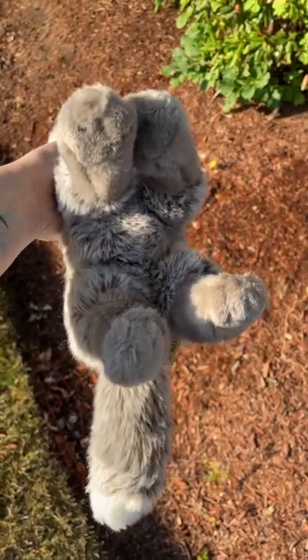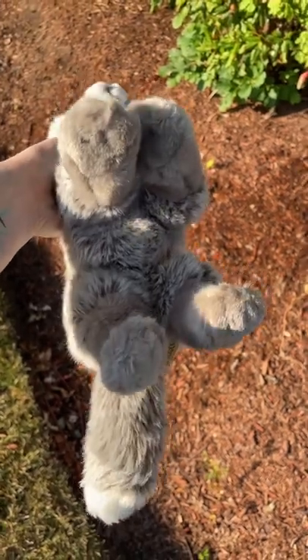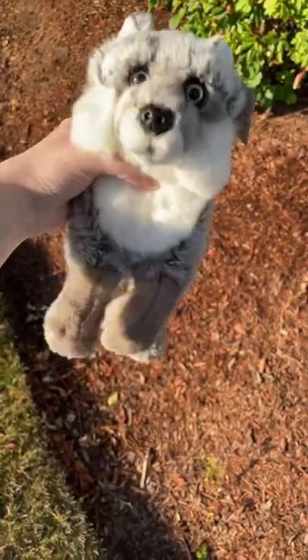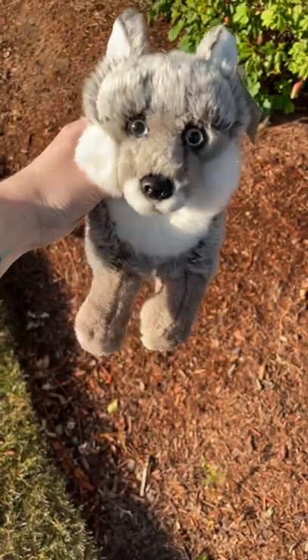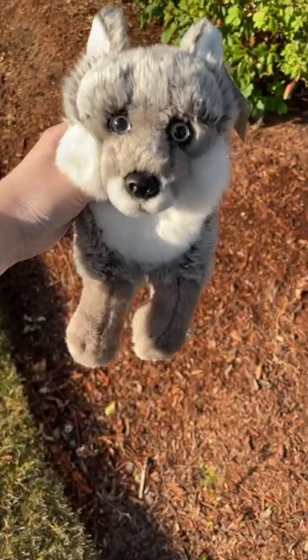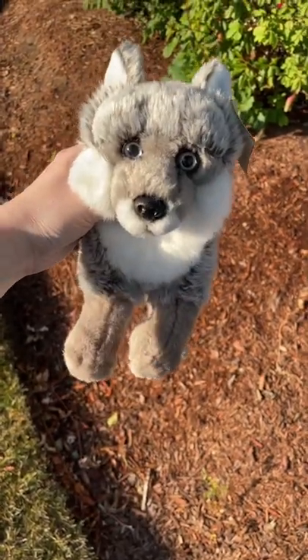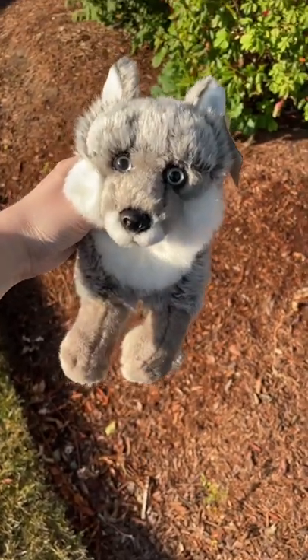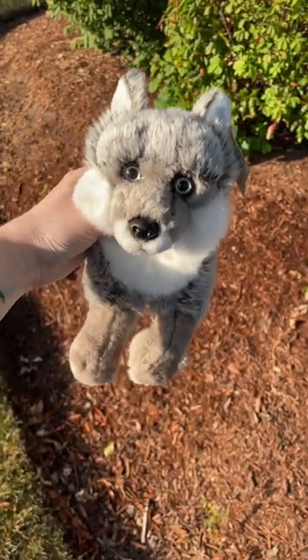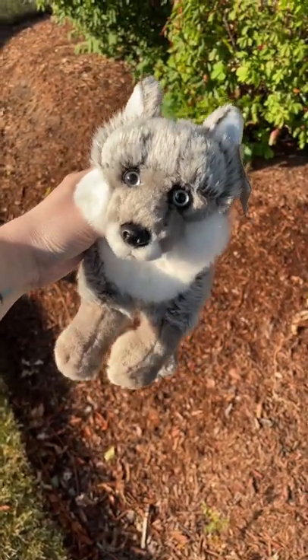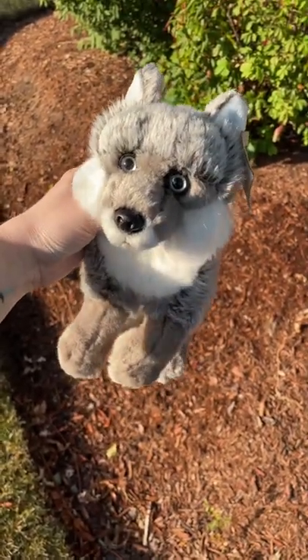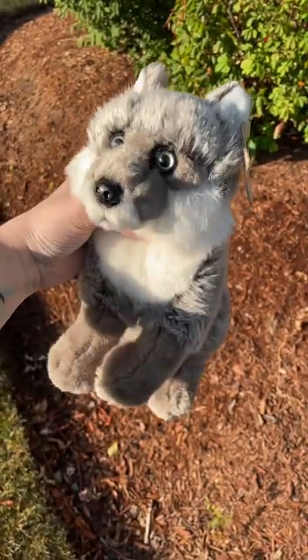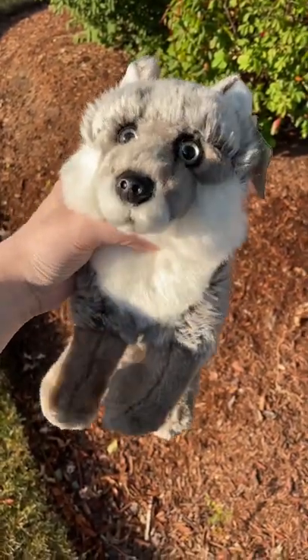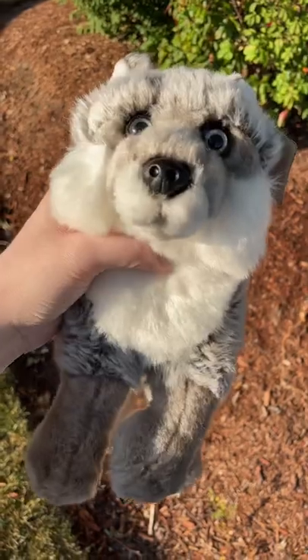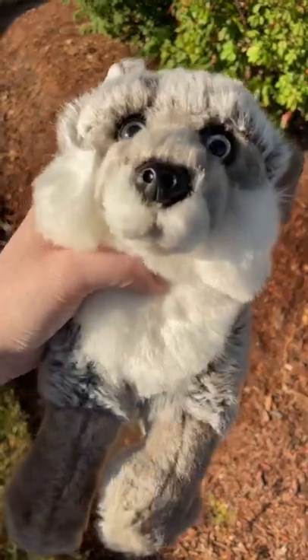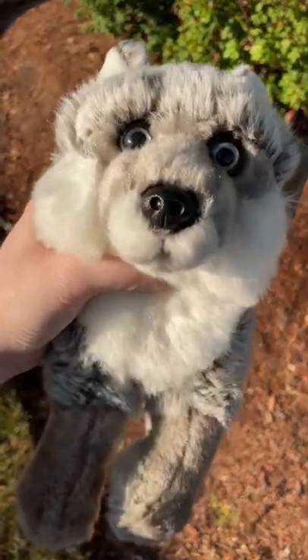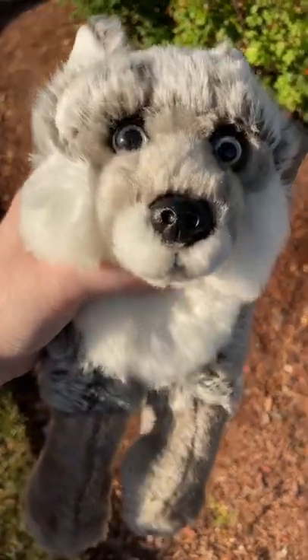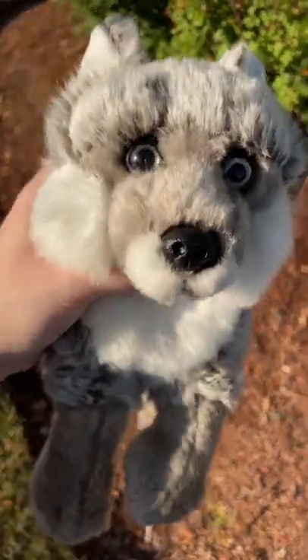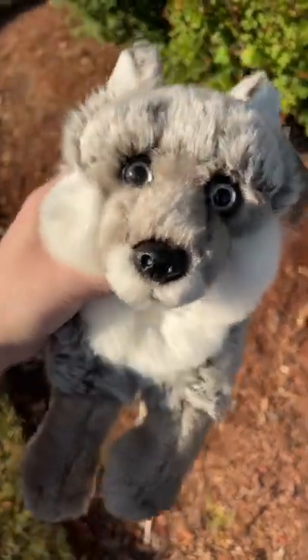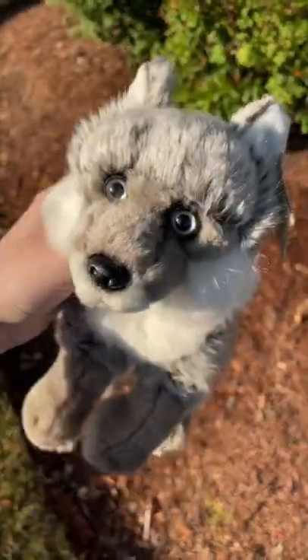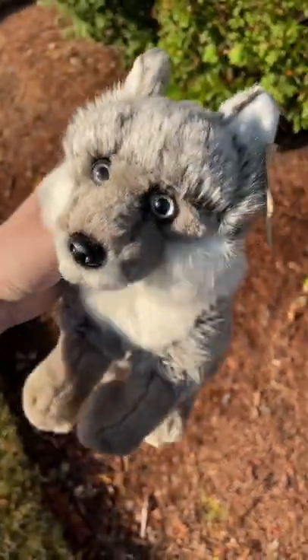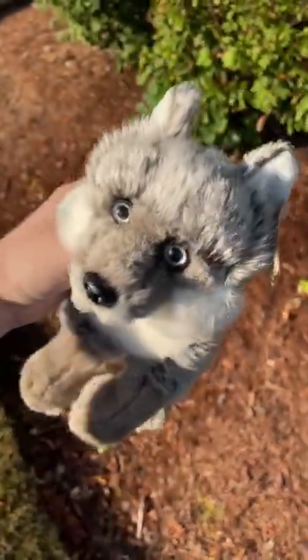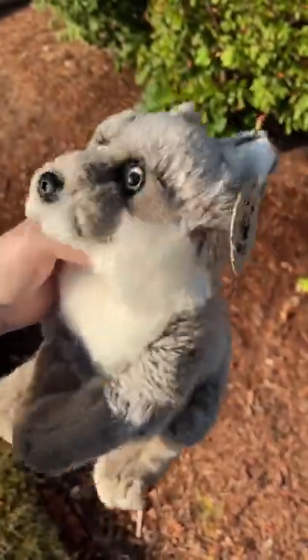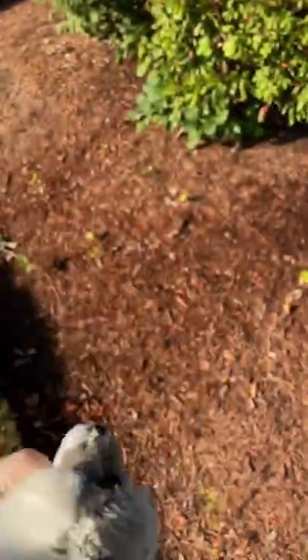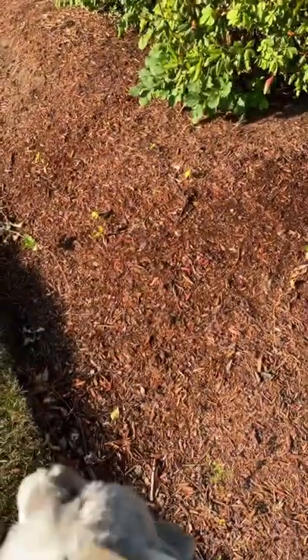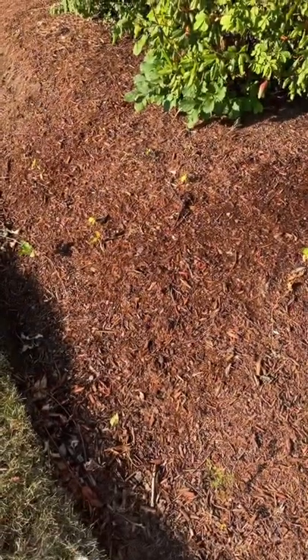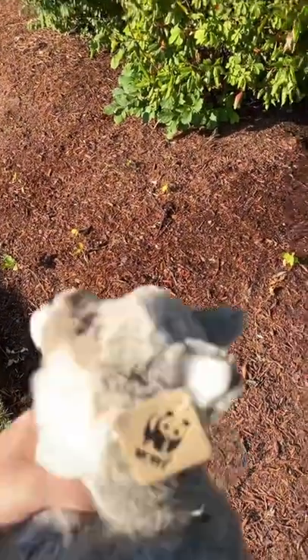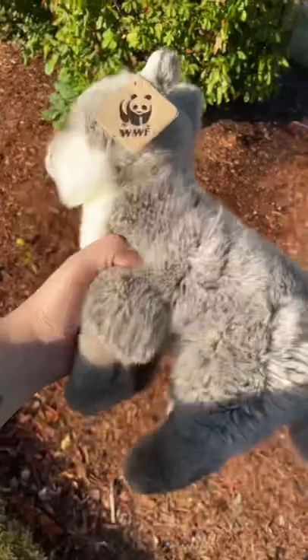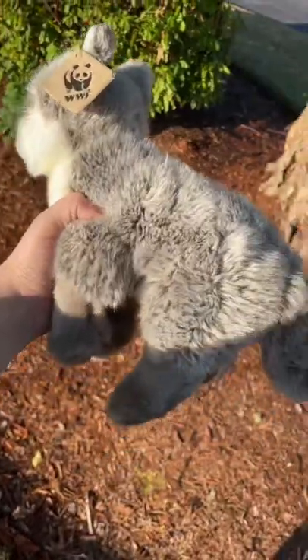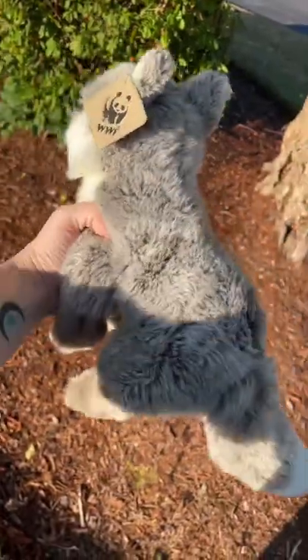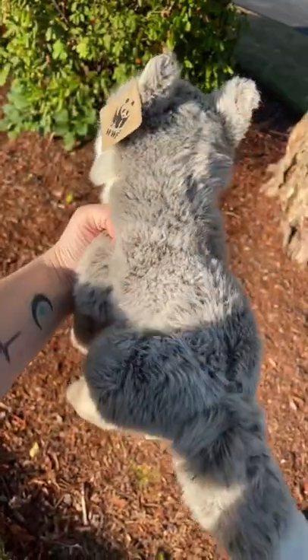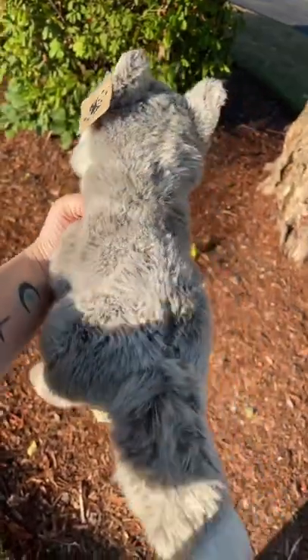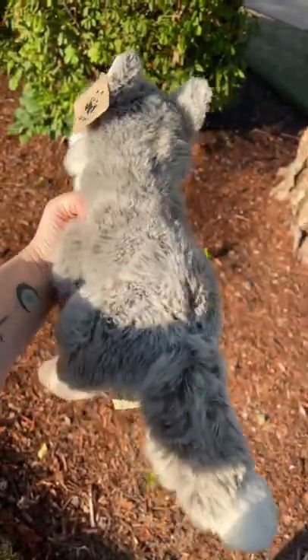This guy used to be easy to come by but not so much anymore. He has a plastic nose. And yeah, so that's him.